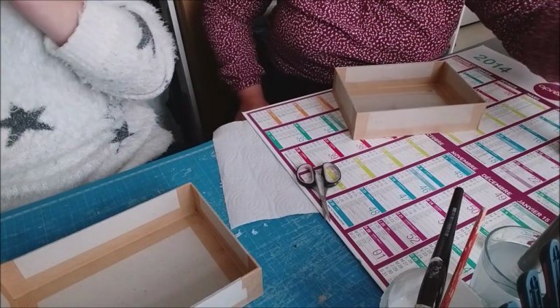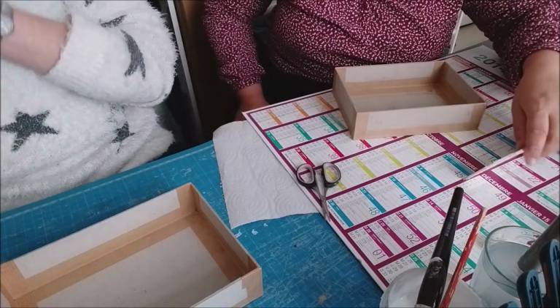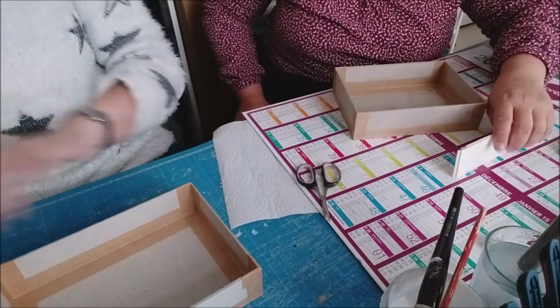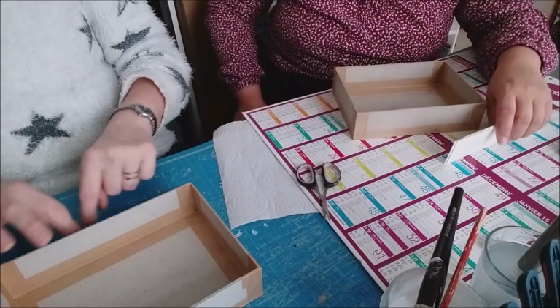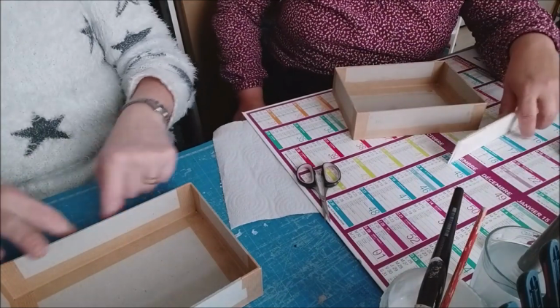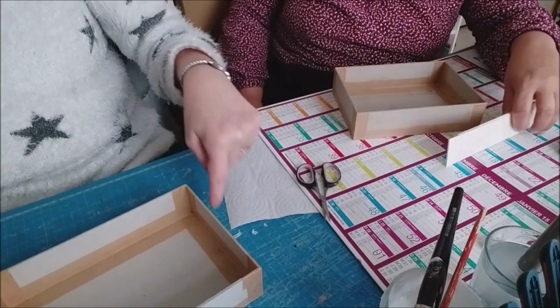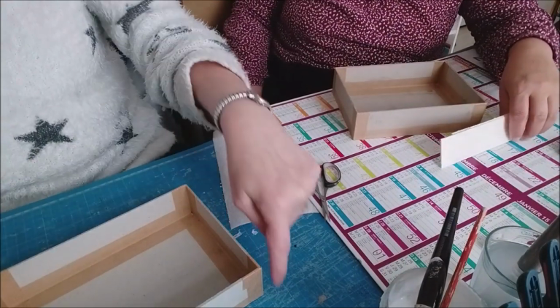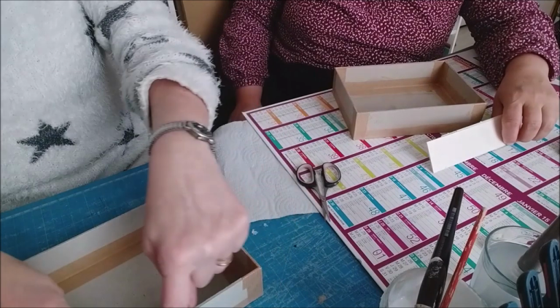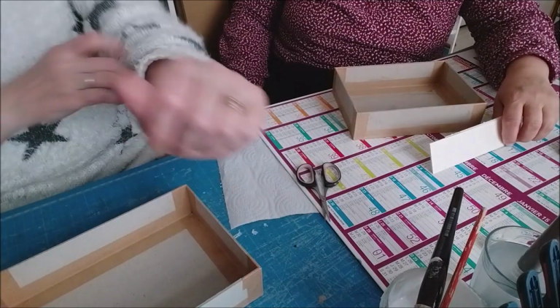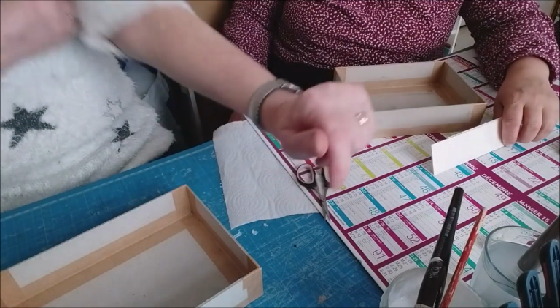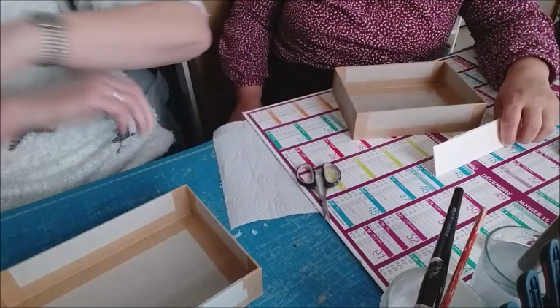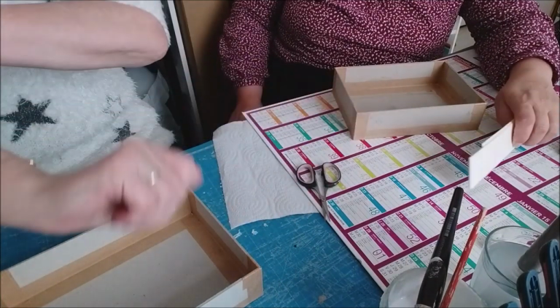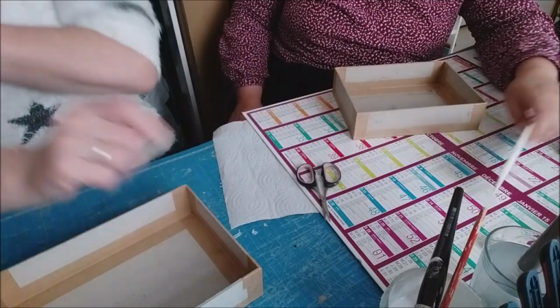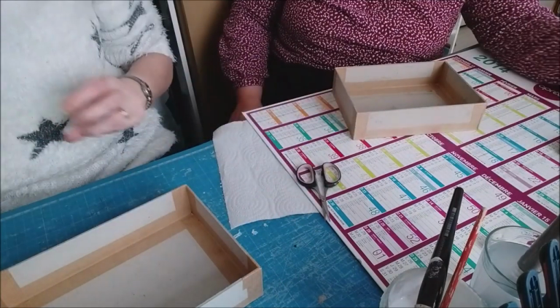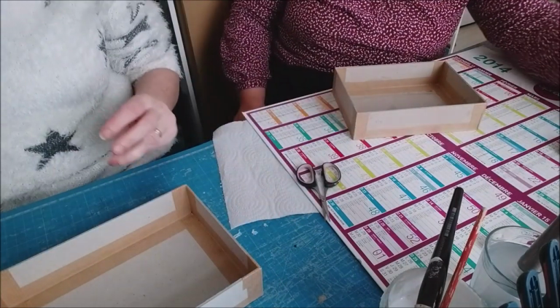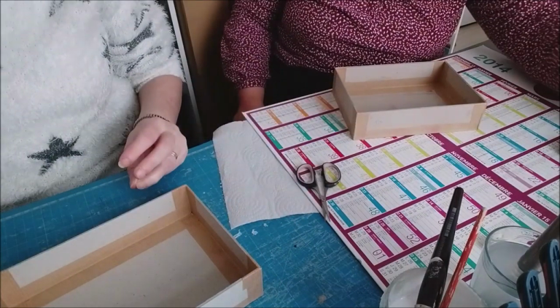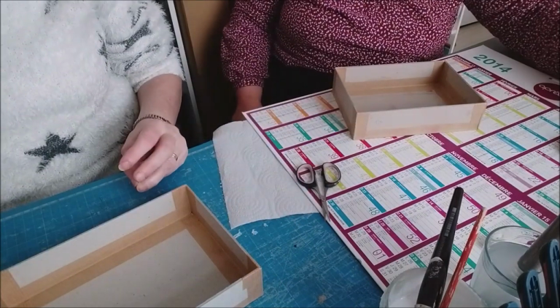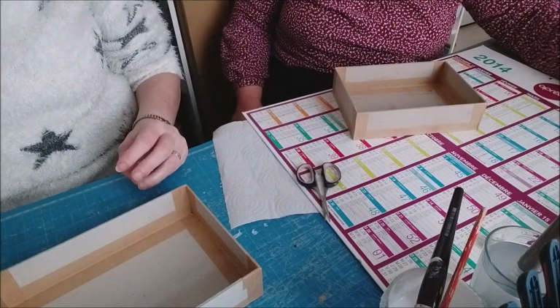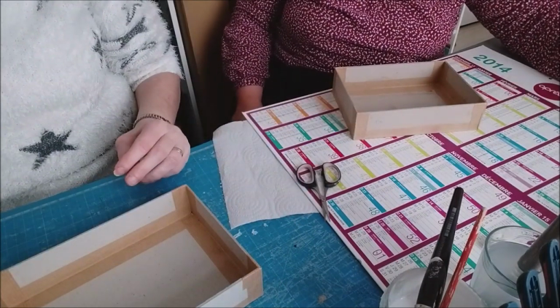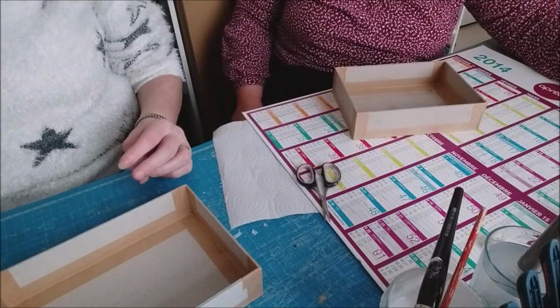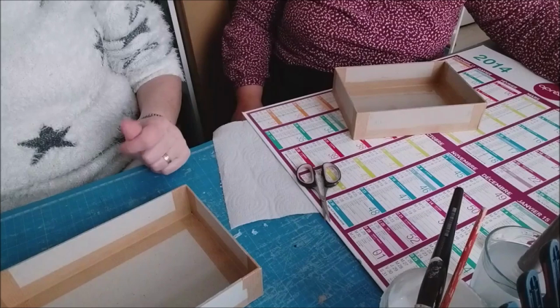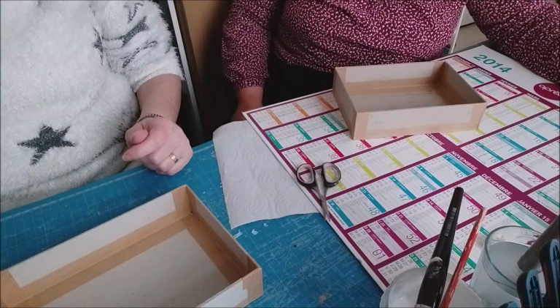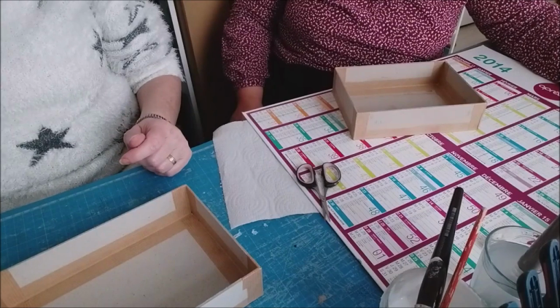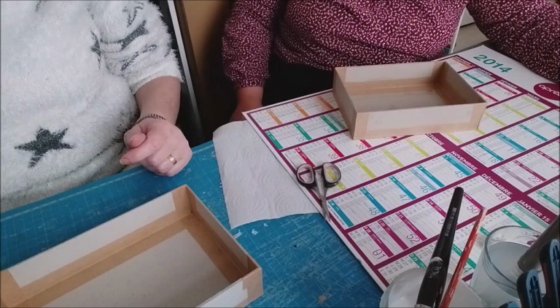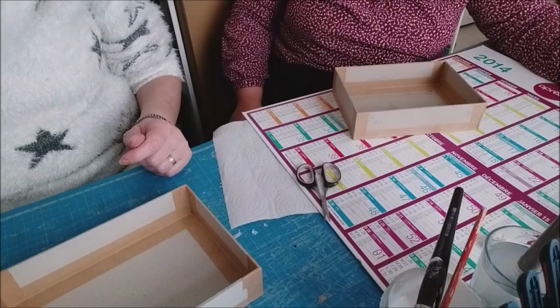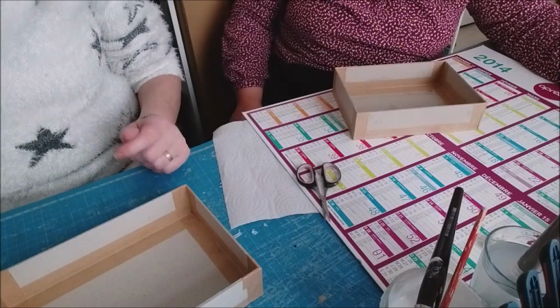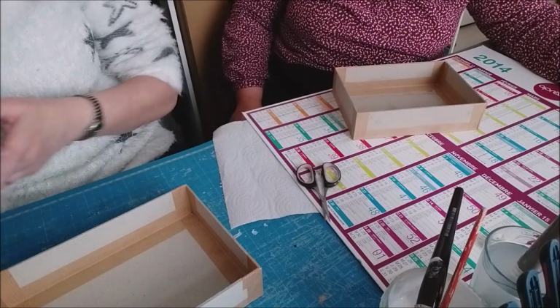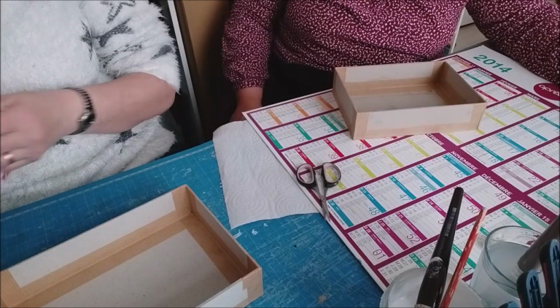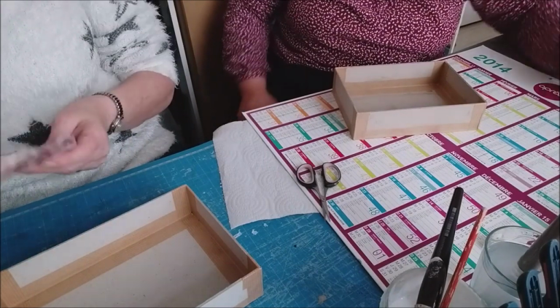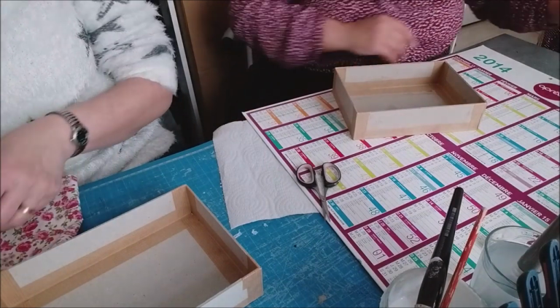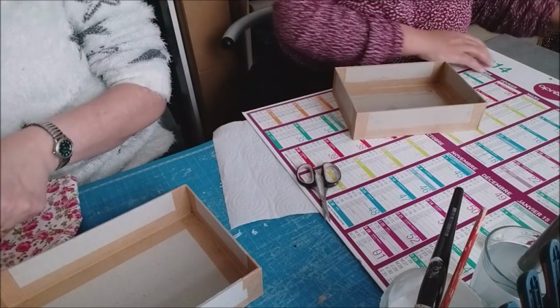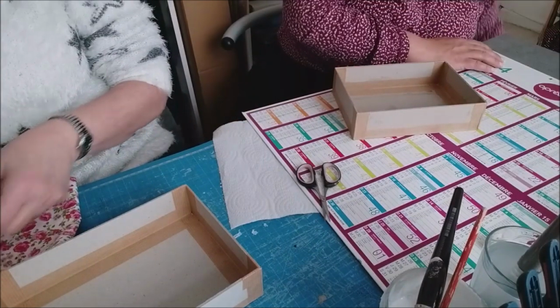Là maintenant on va faire l'extérieur — tic tic tic. La décoration extérieure. Du coup c'est là que je change de tissu.